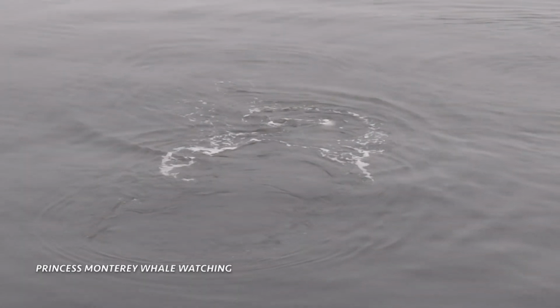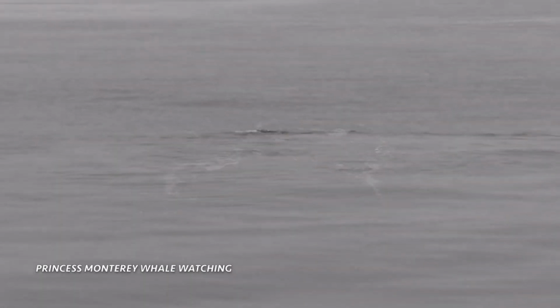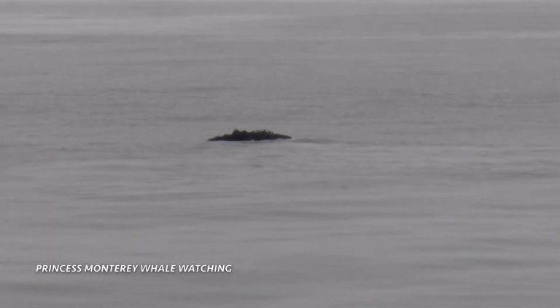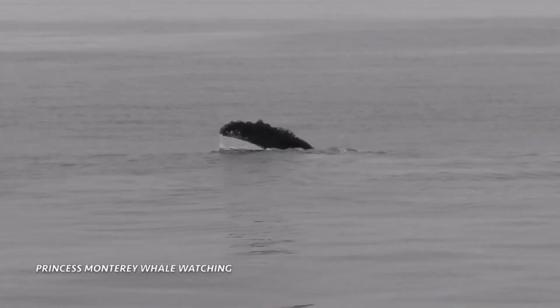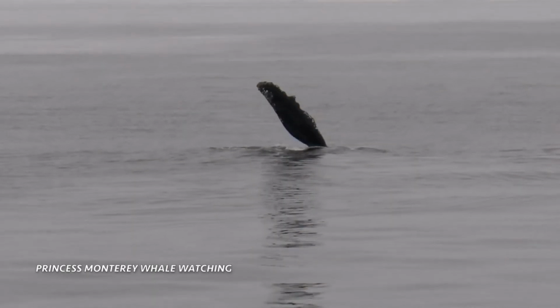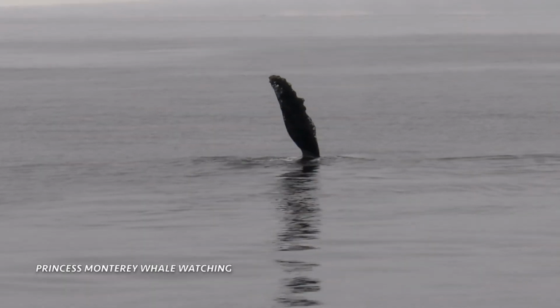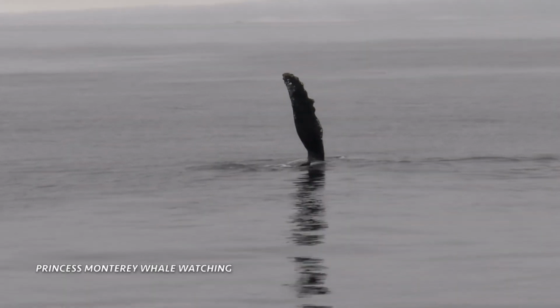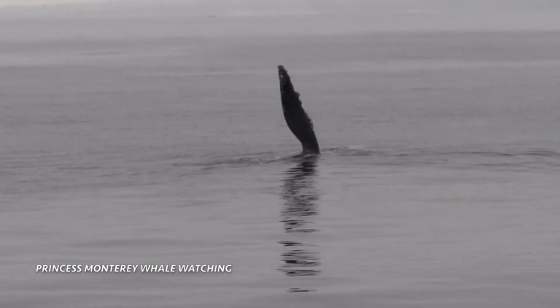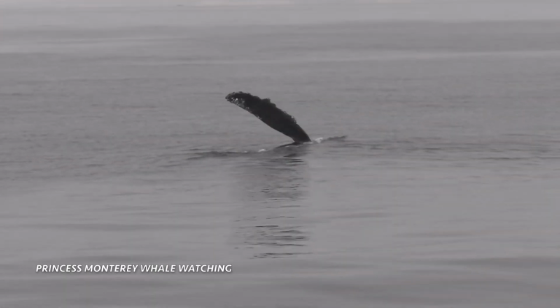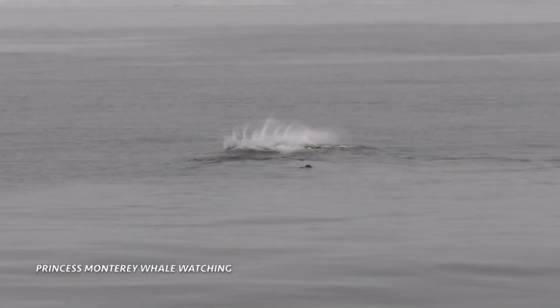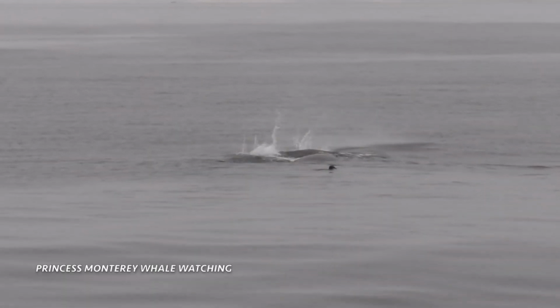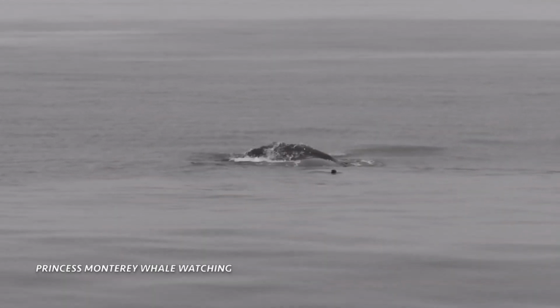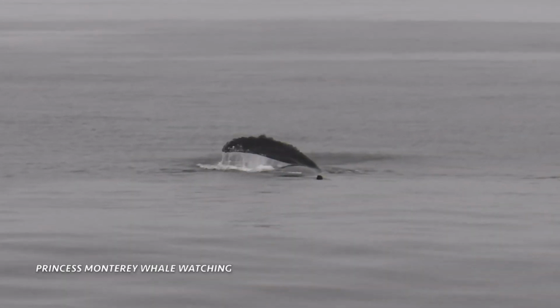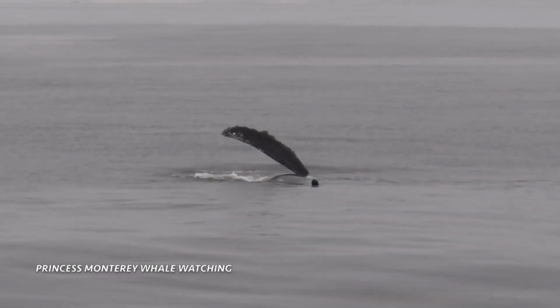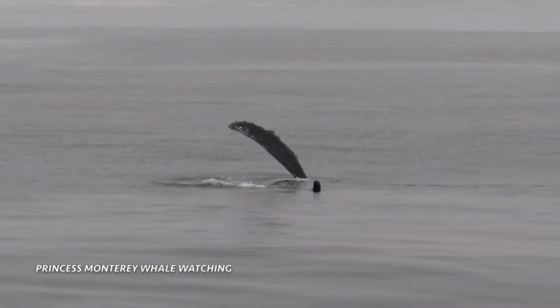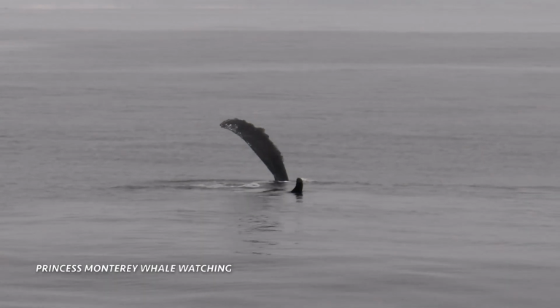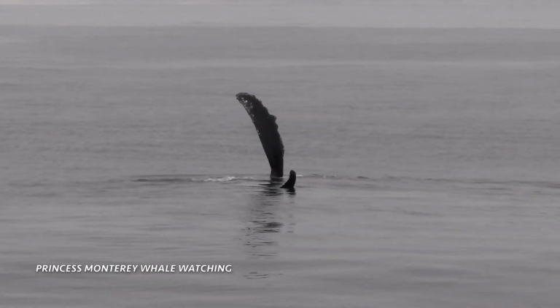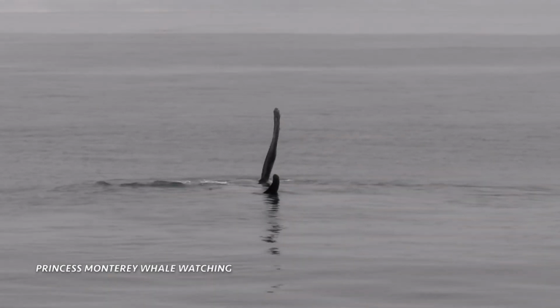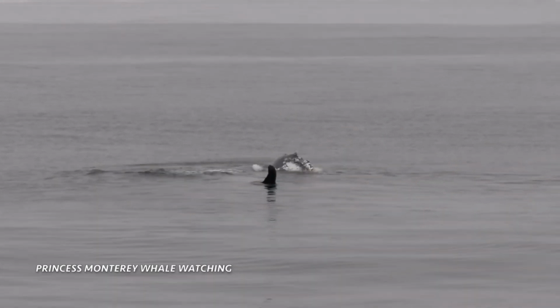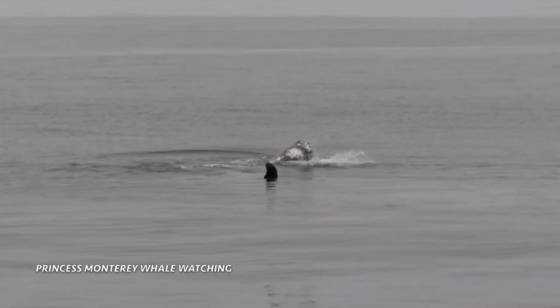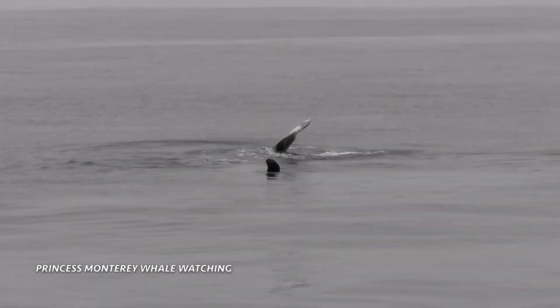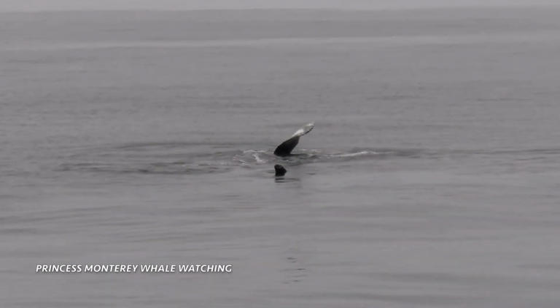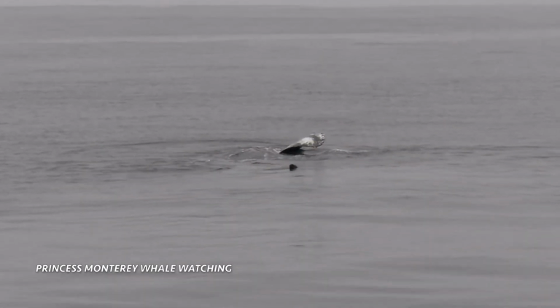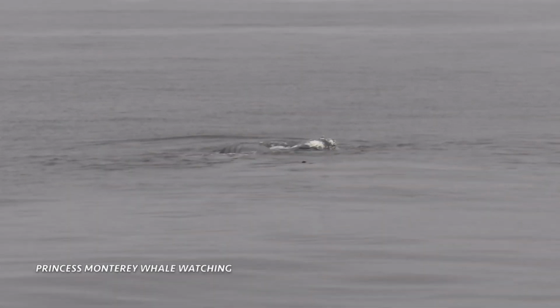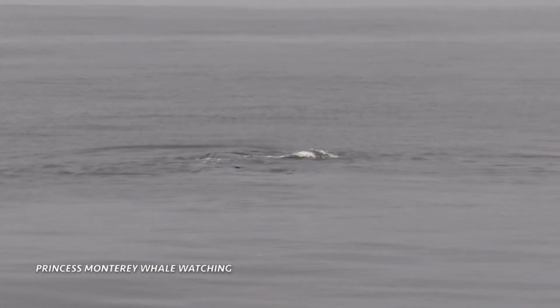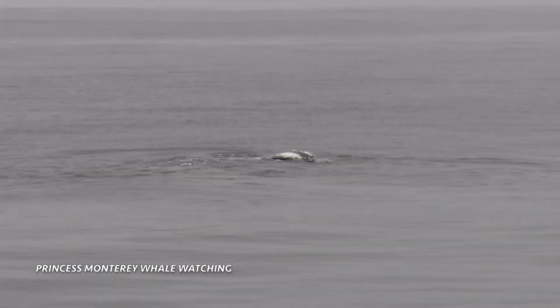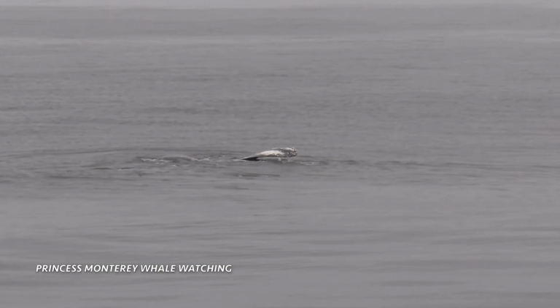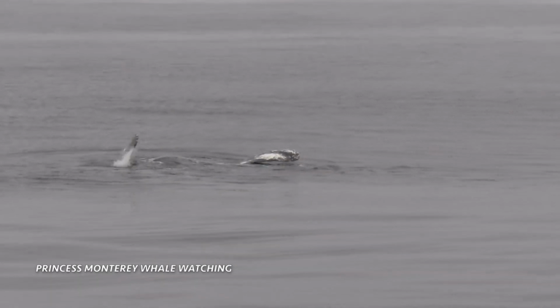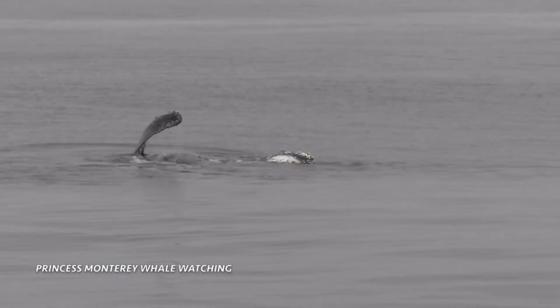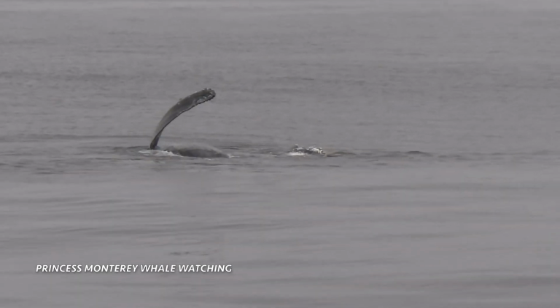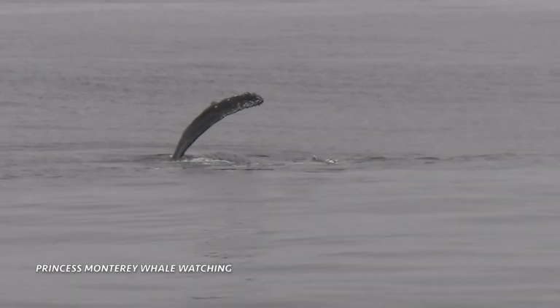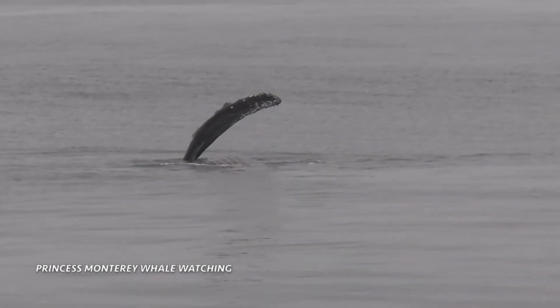So whales are what we can see. Oh, rolling over, pectoral fin up in the air. You guys are going to see another surface behavior from these guys. We're seeing the underbelly there. Those are the ventral pleats, belly up.